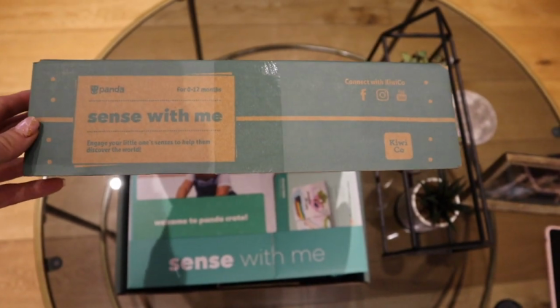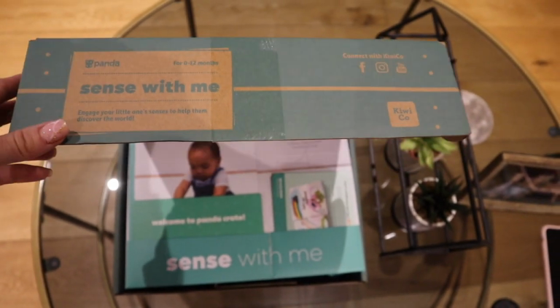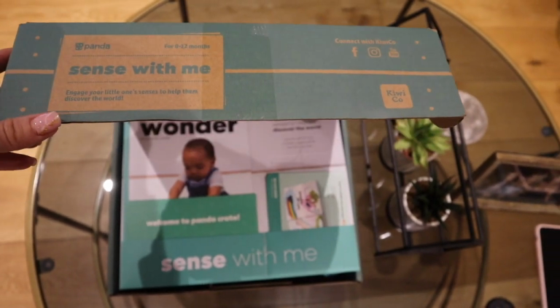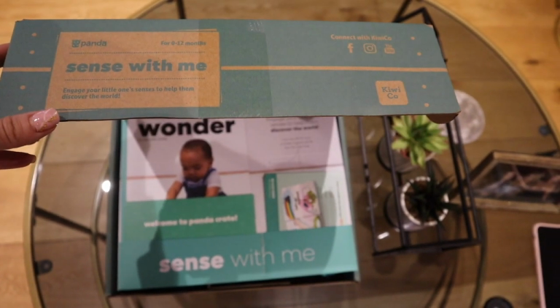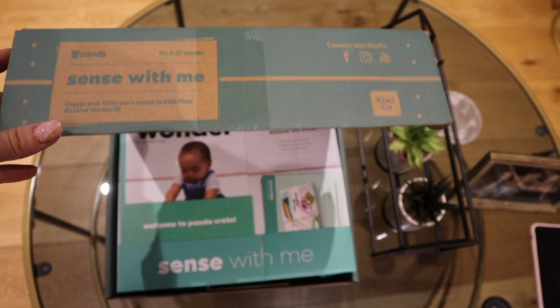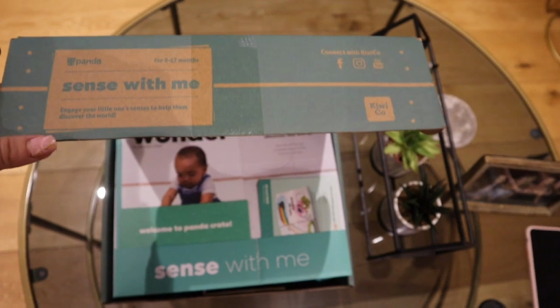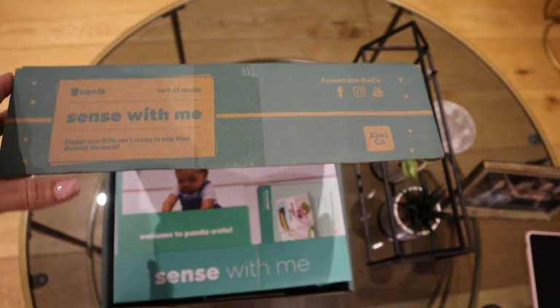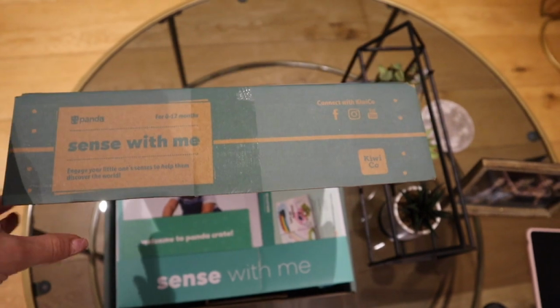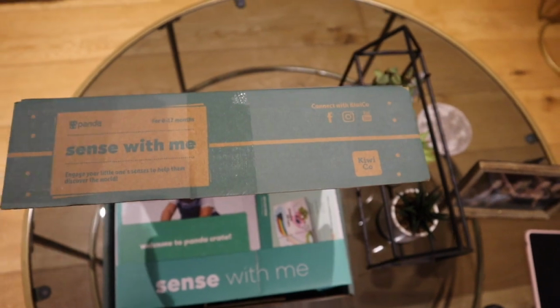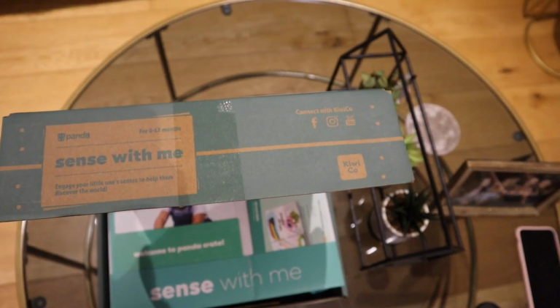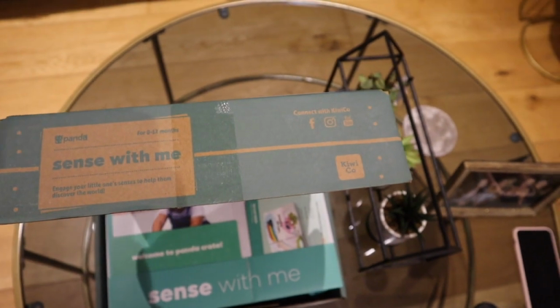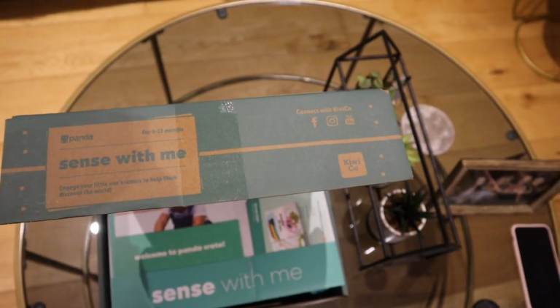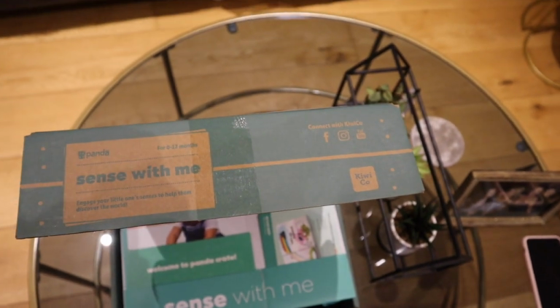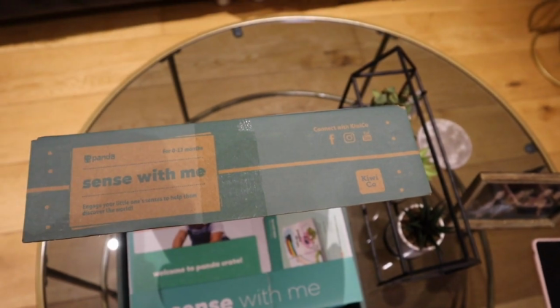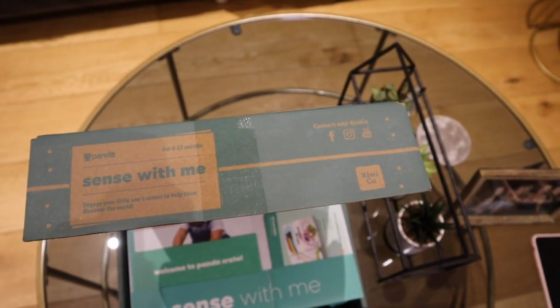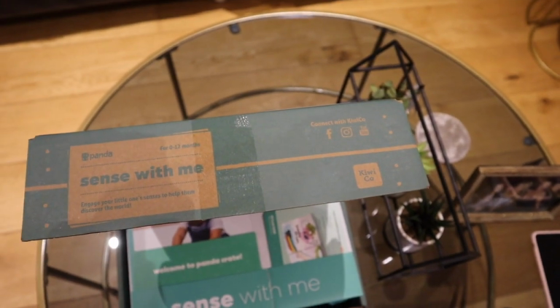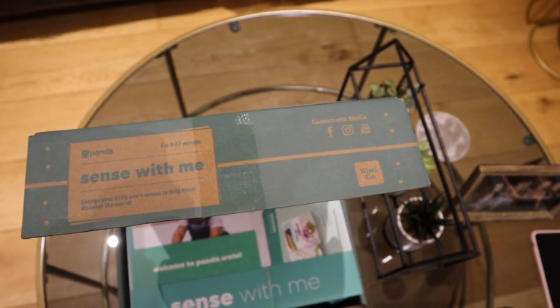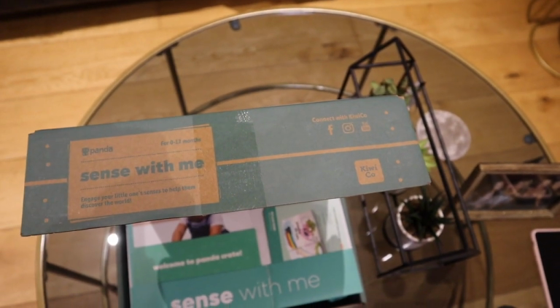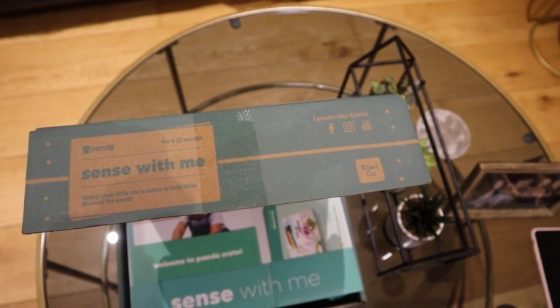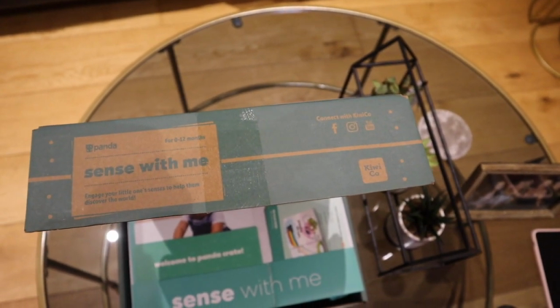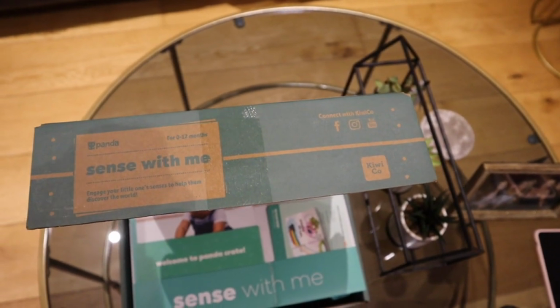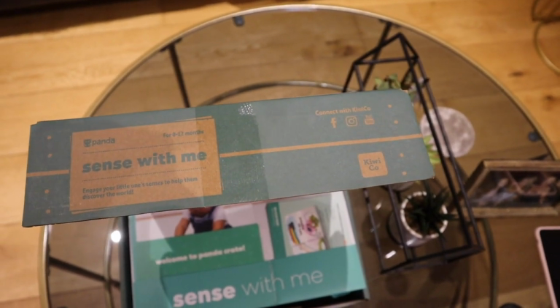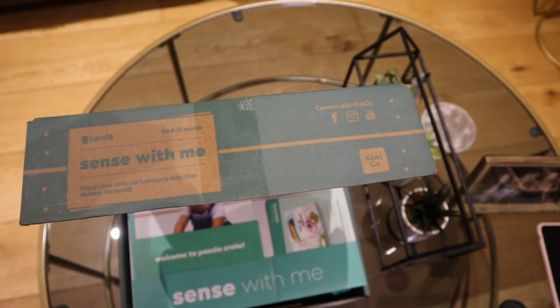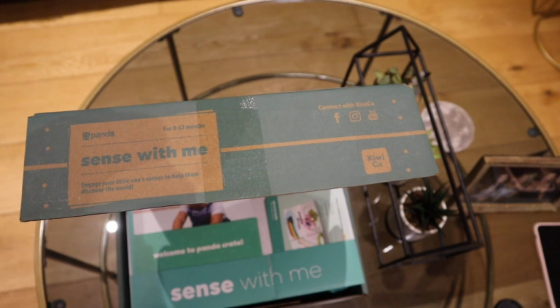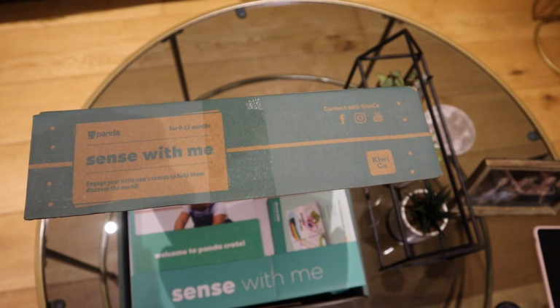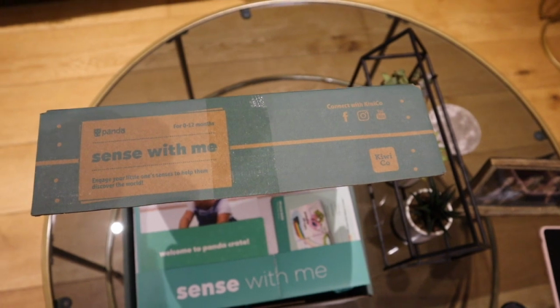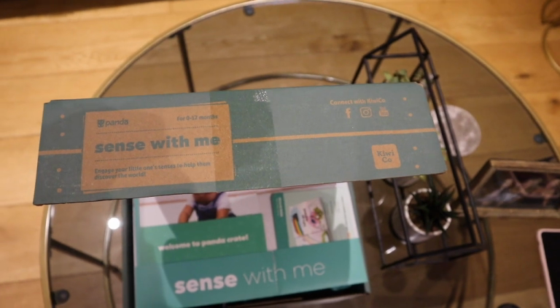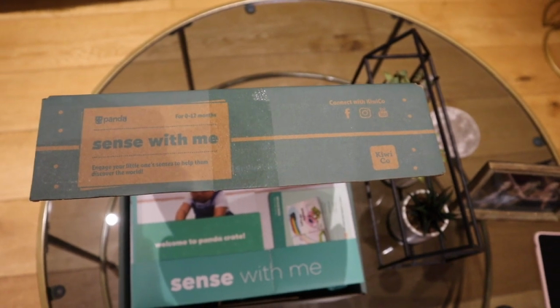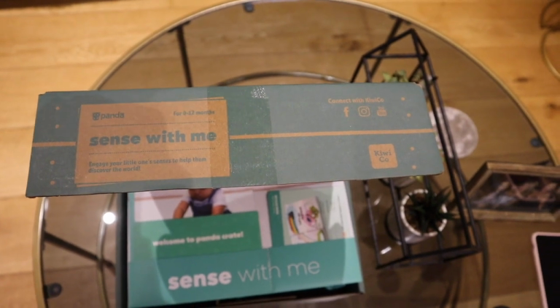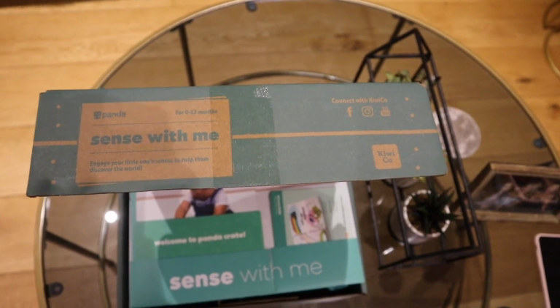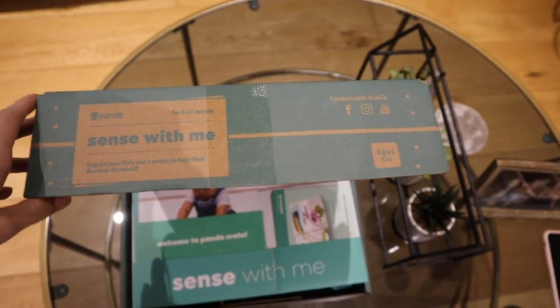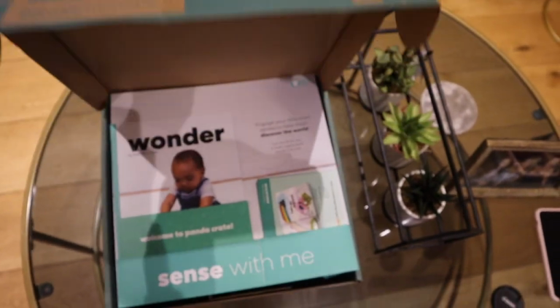Just so you know, I don't get paid to talk about these brands or anything, so this is genuinely something that I absolutely love.